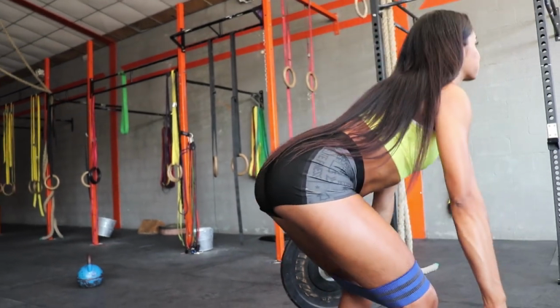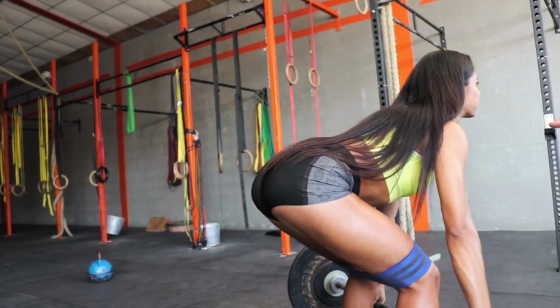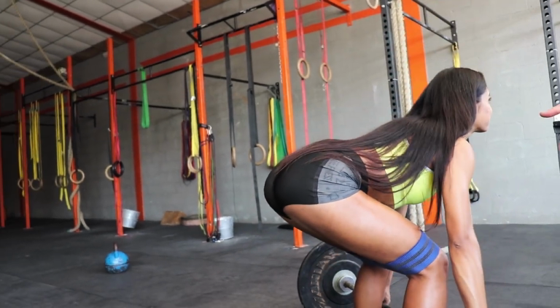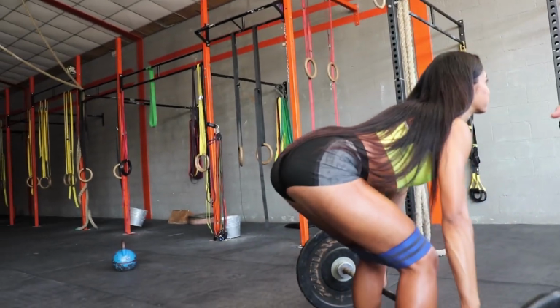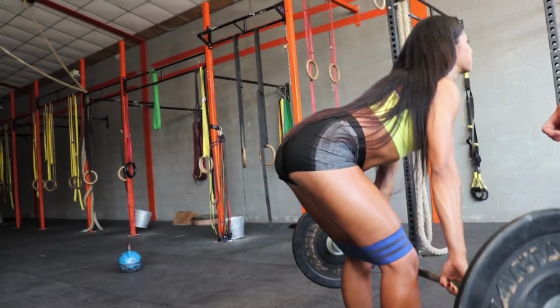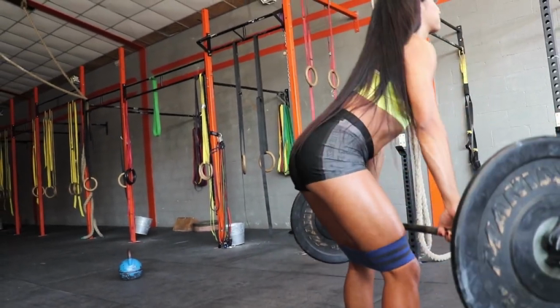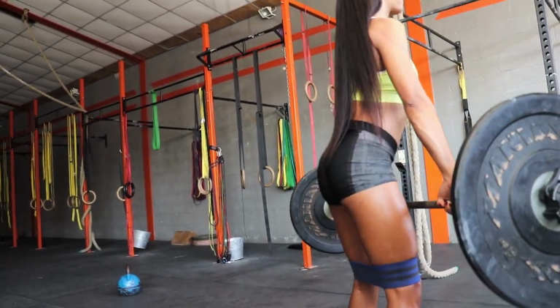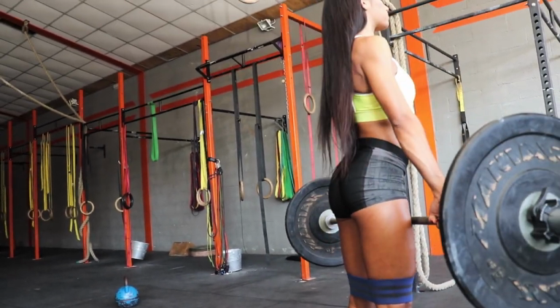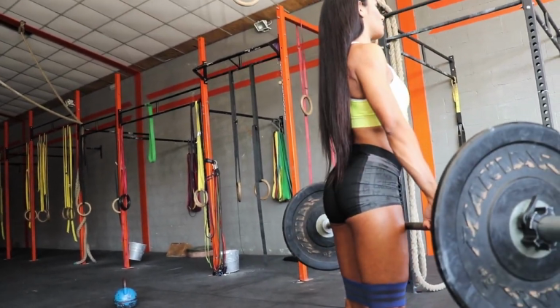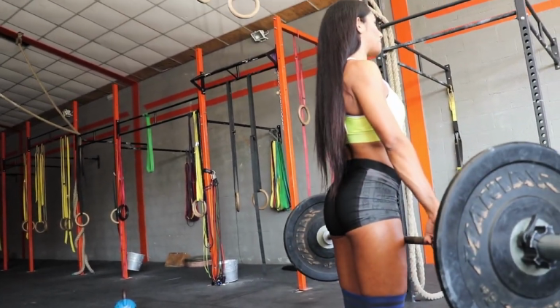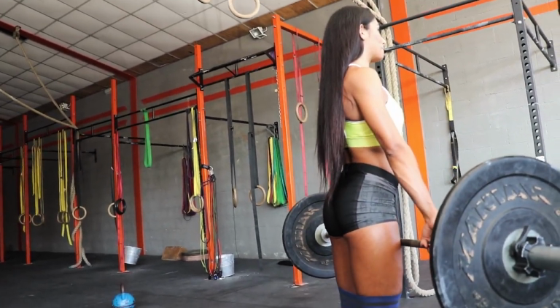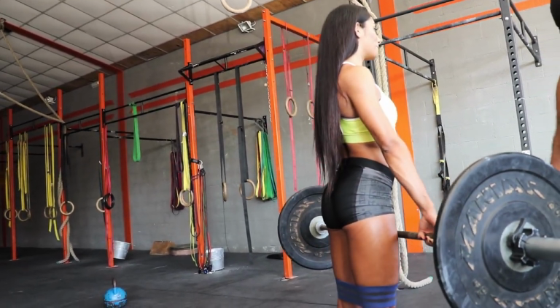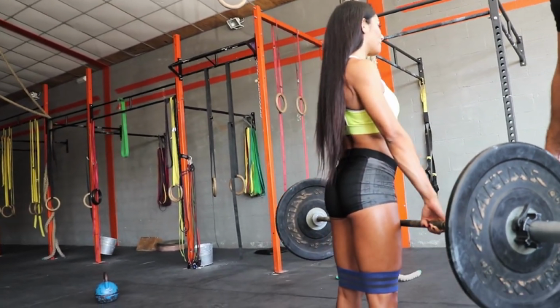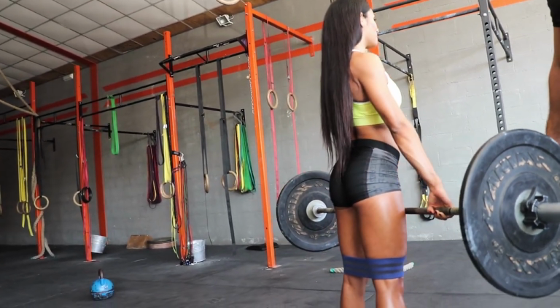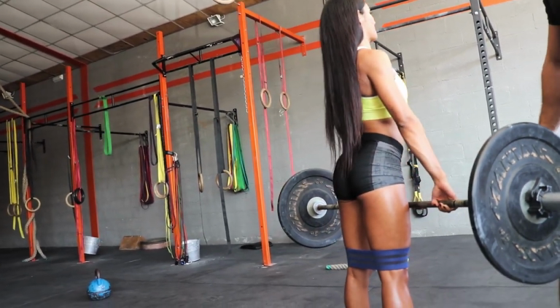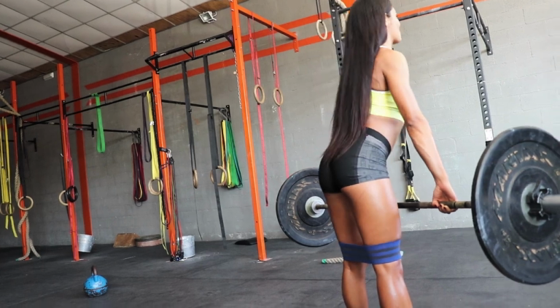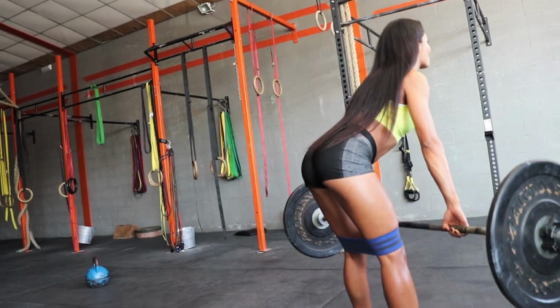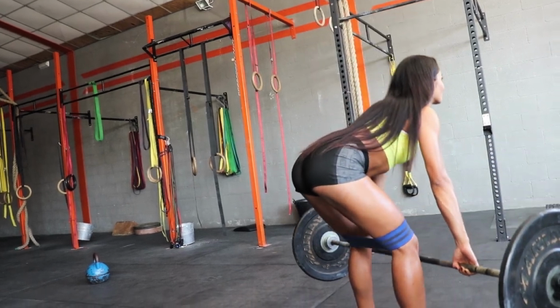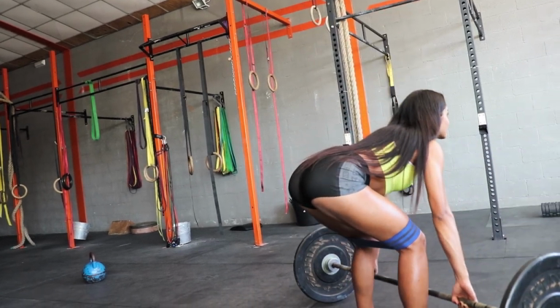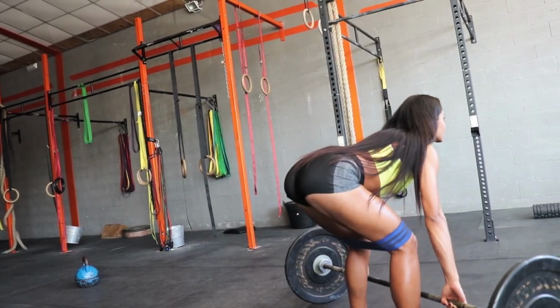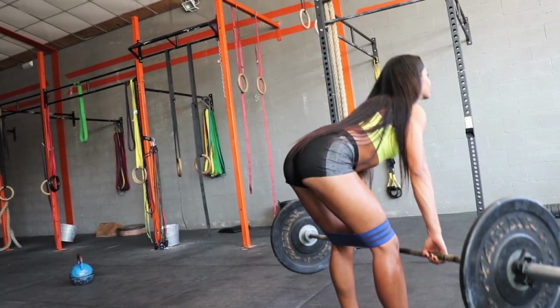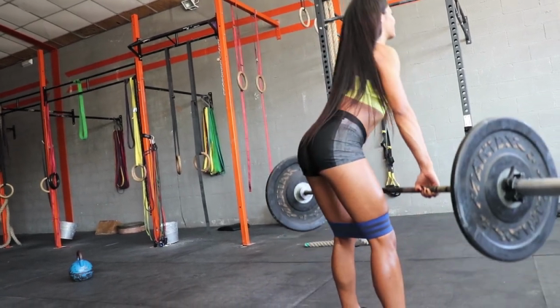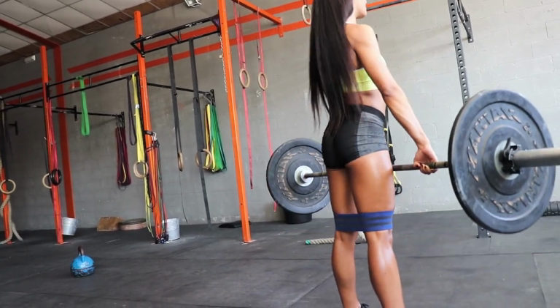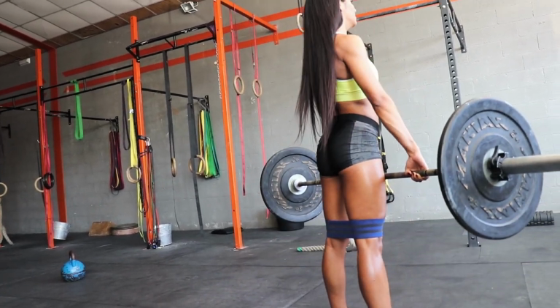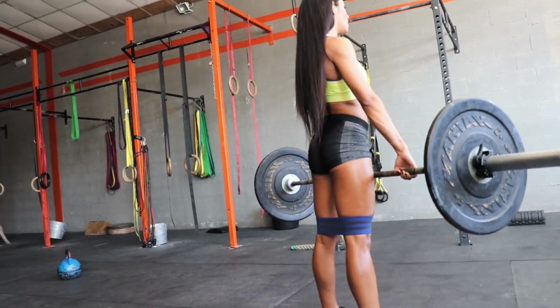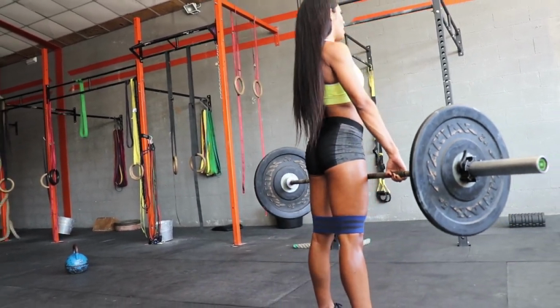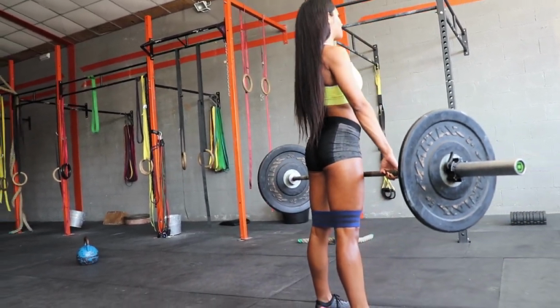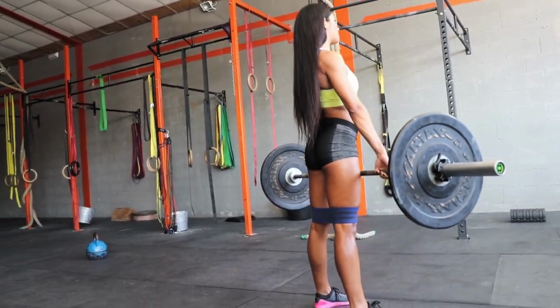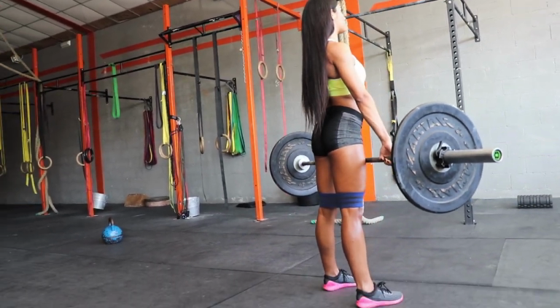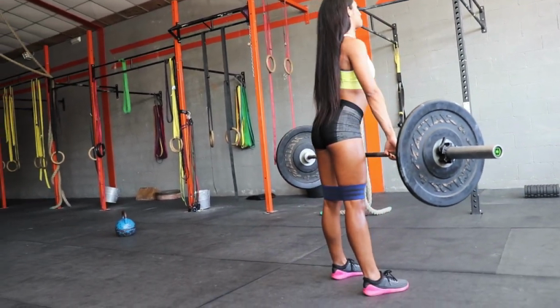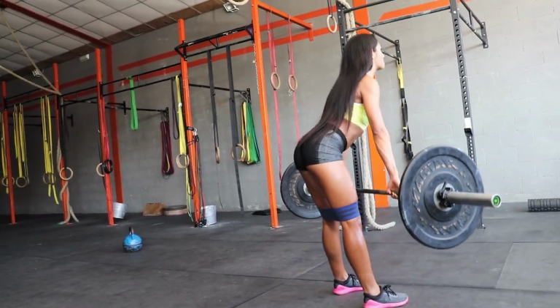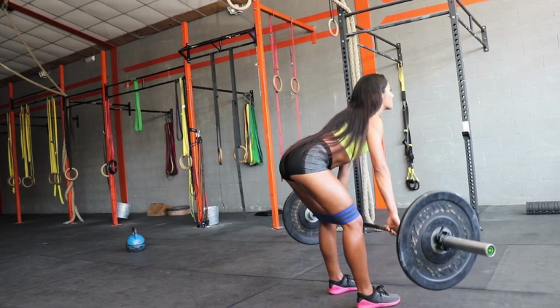Three muscles for the price of one. Squeeze the glutes at the top, then go down again. Always make sure you squeeze for a full second before you go down.